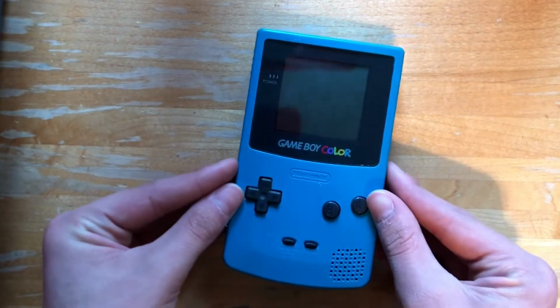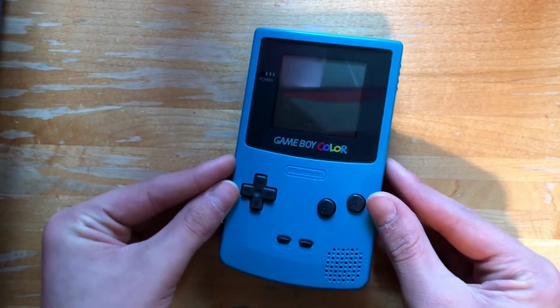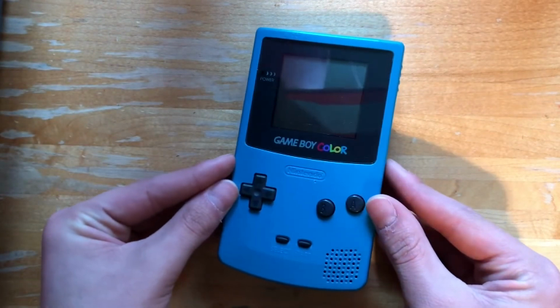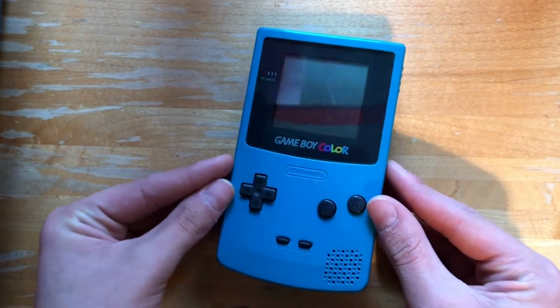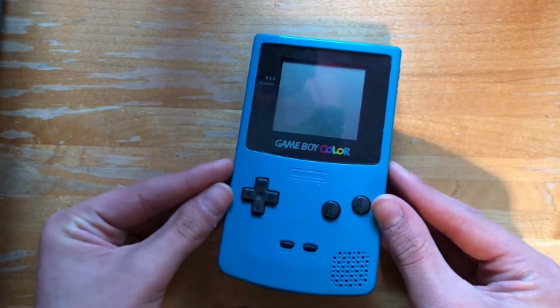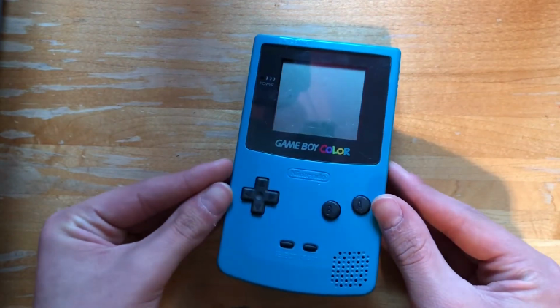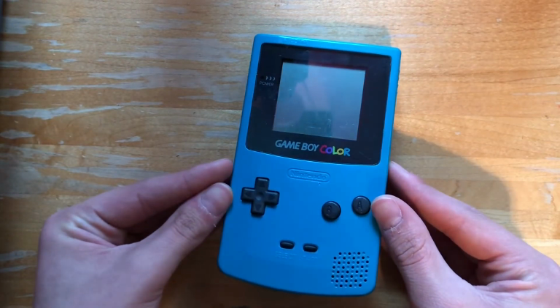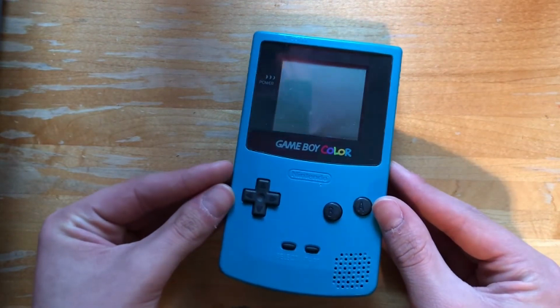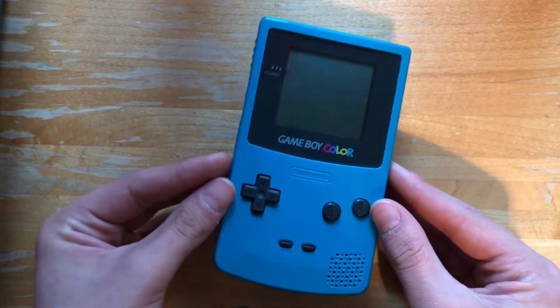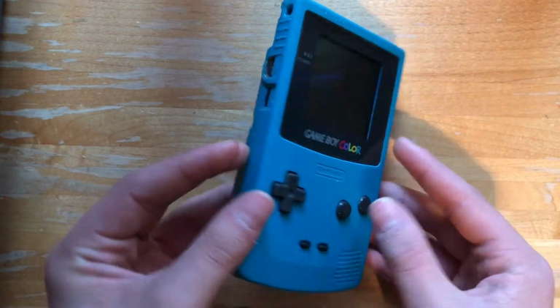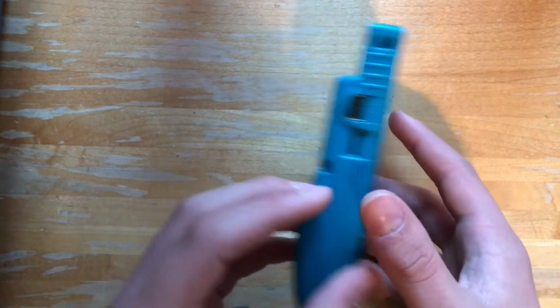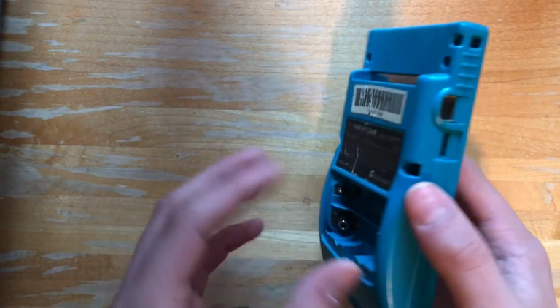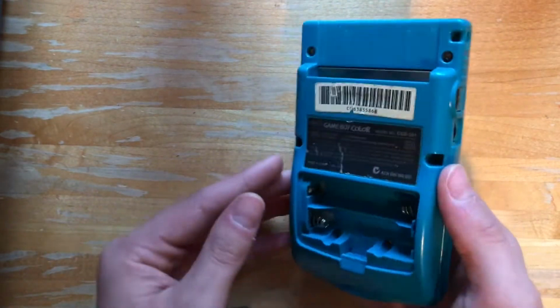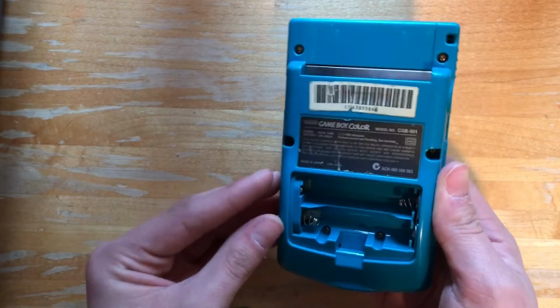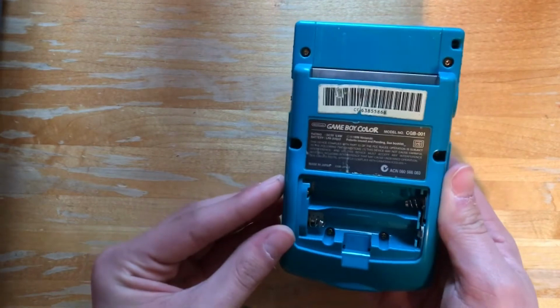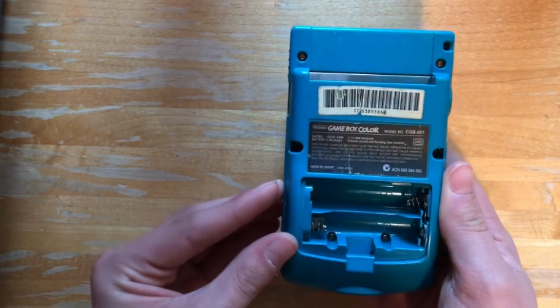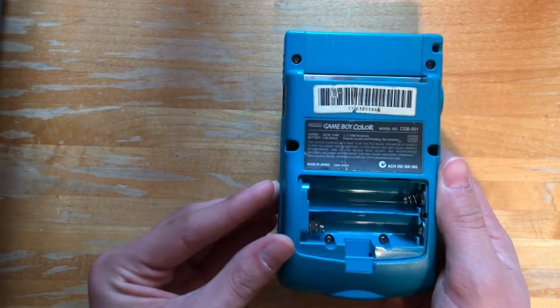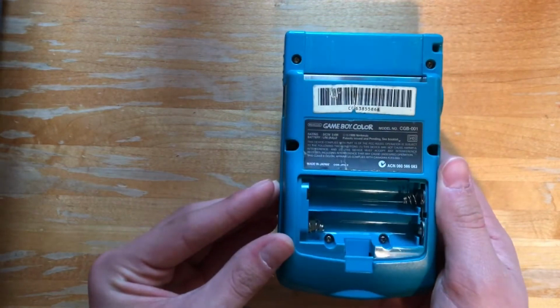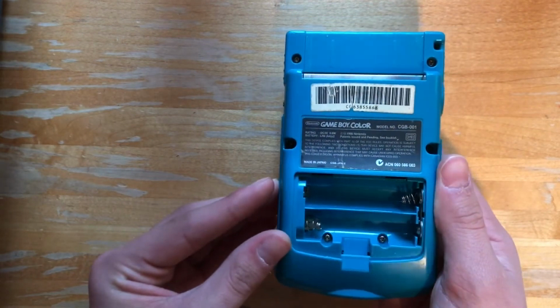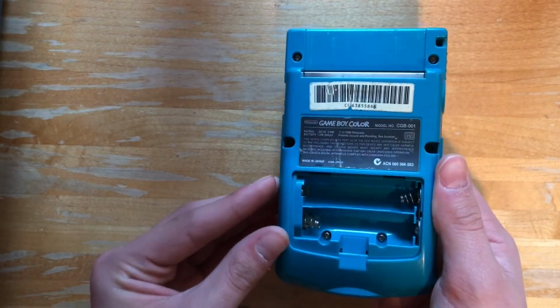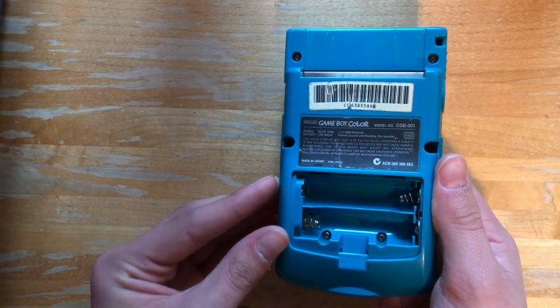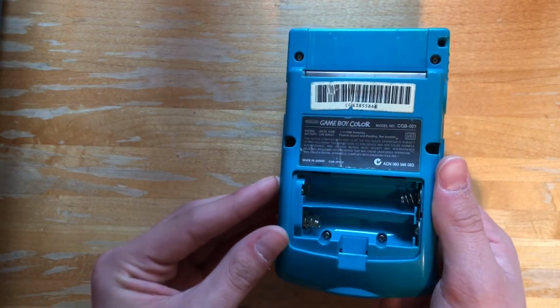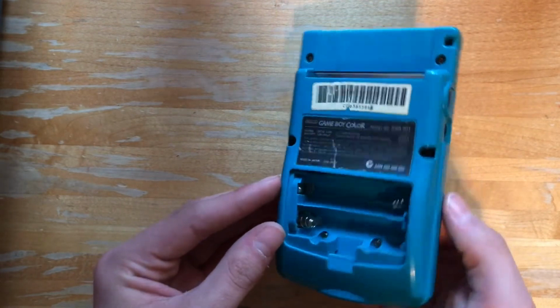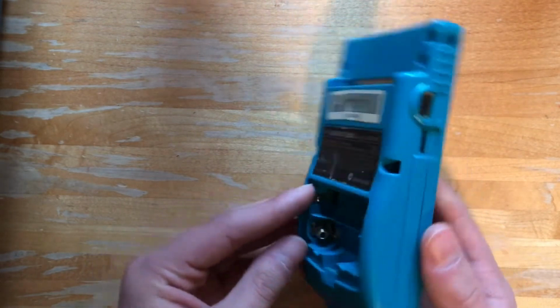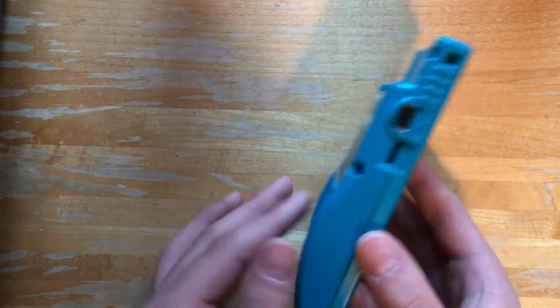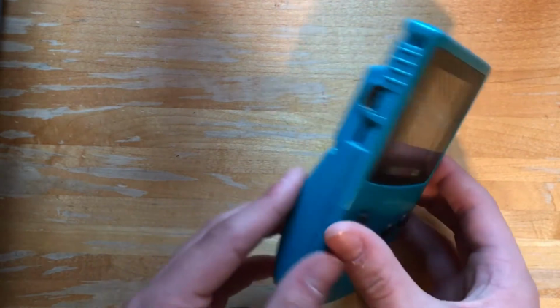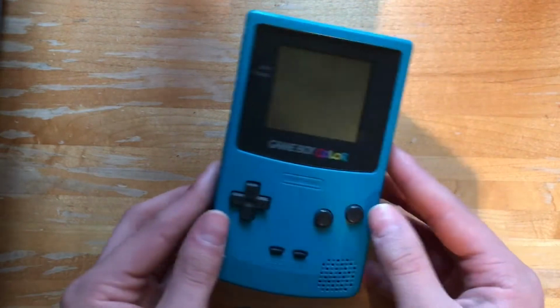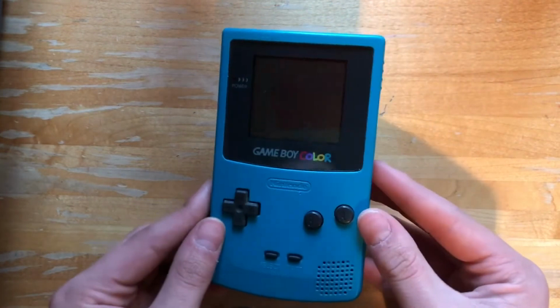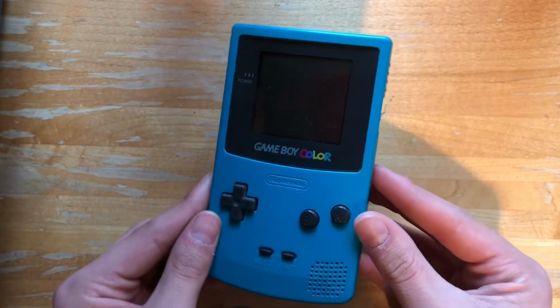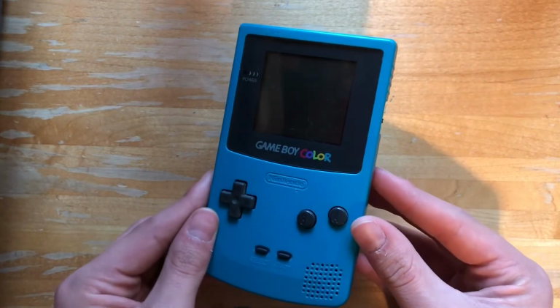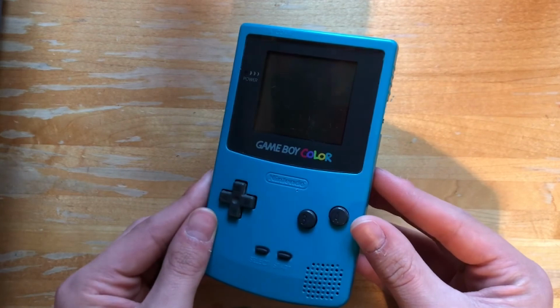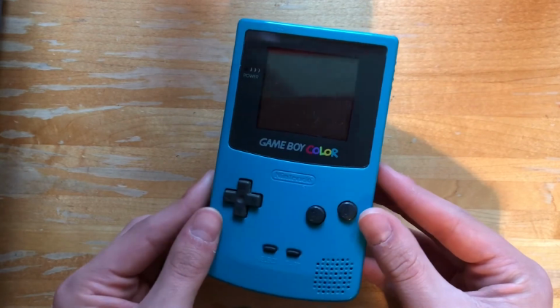The Game Boy Color is a really cool looking game console. However, I always like taking my consoles apart and giving them their own custom flair. So today I'm going to show you how to do a shell replacement for your Game Boy Color.